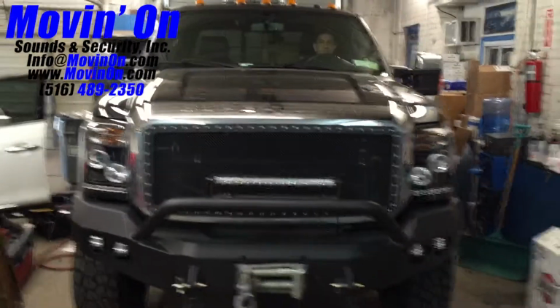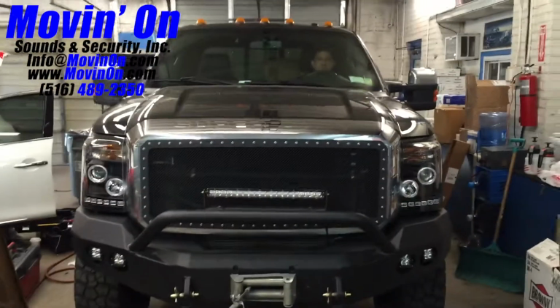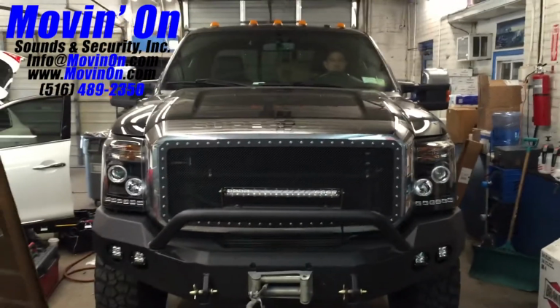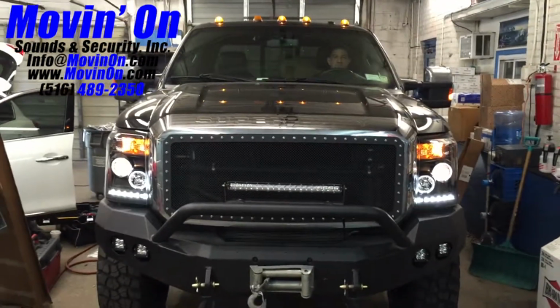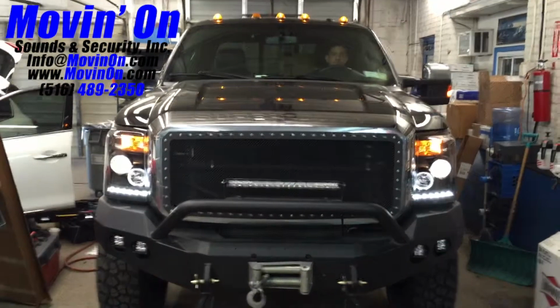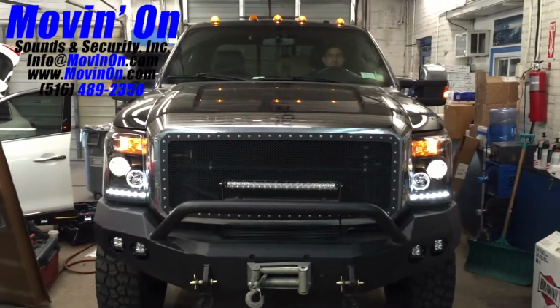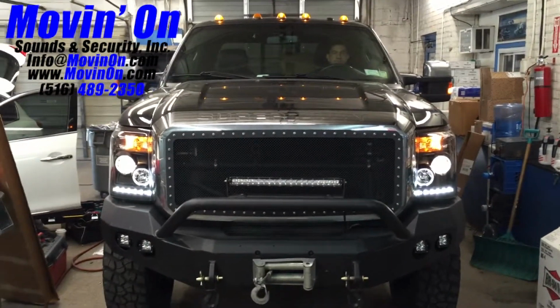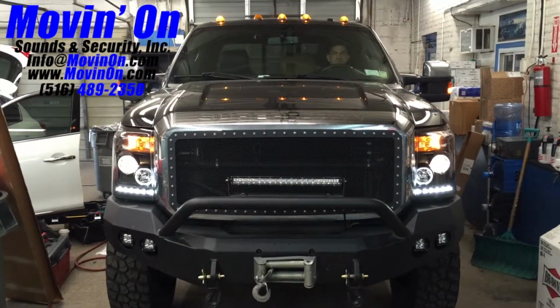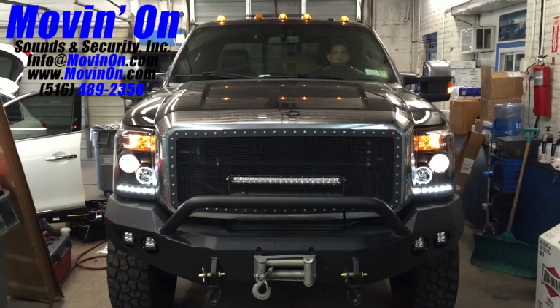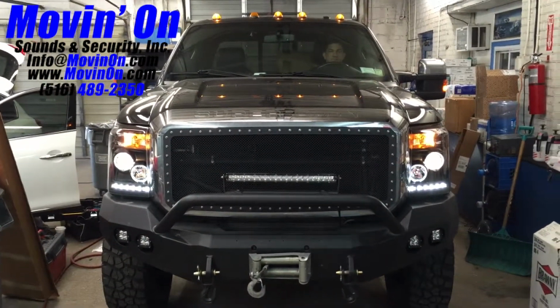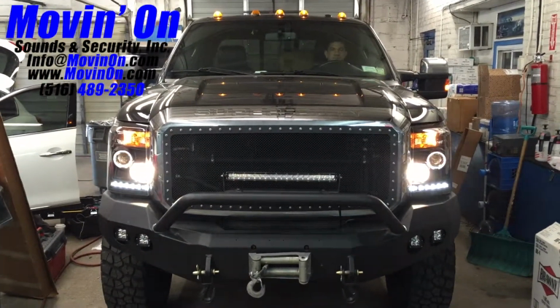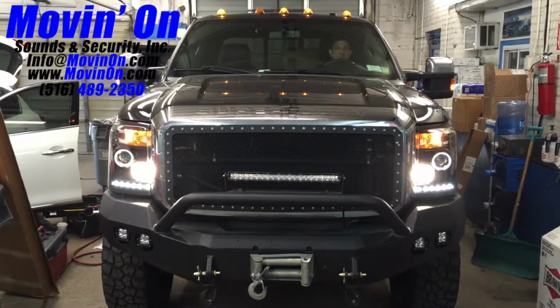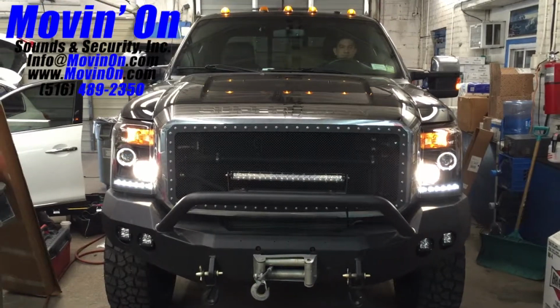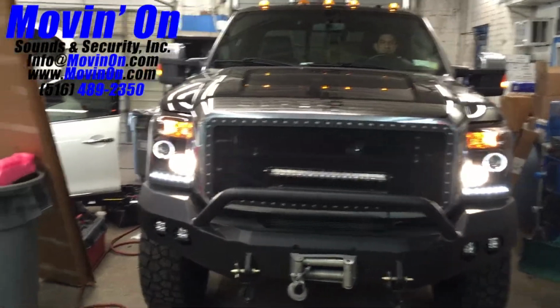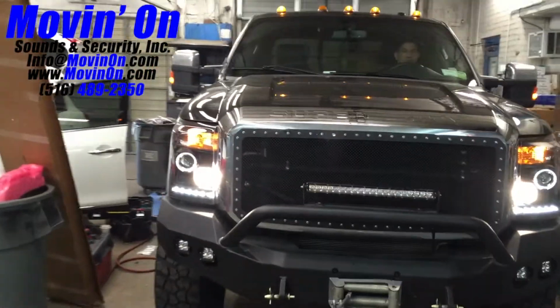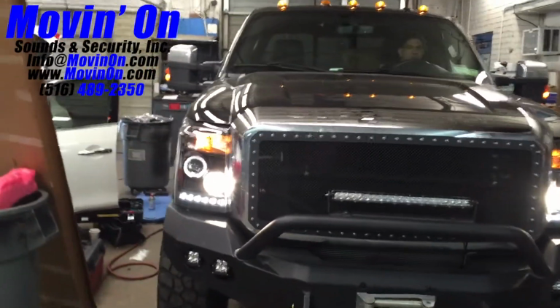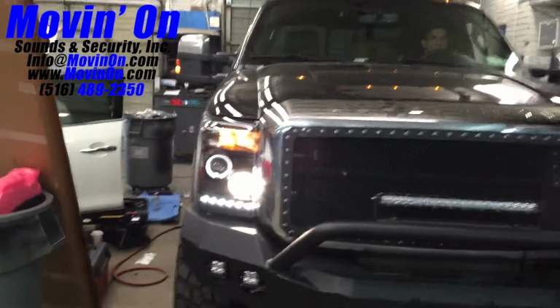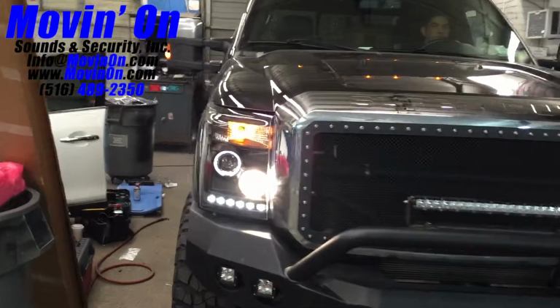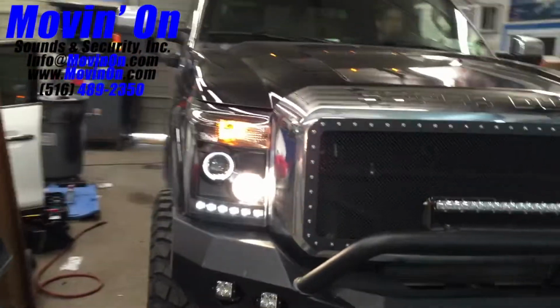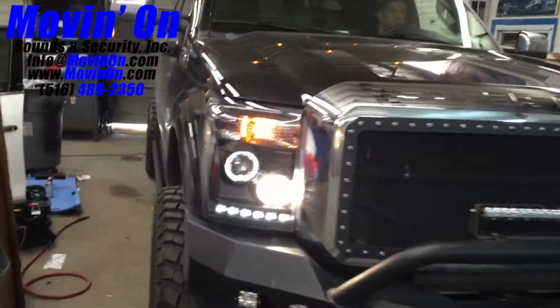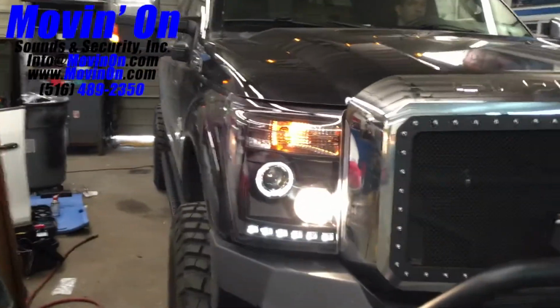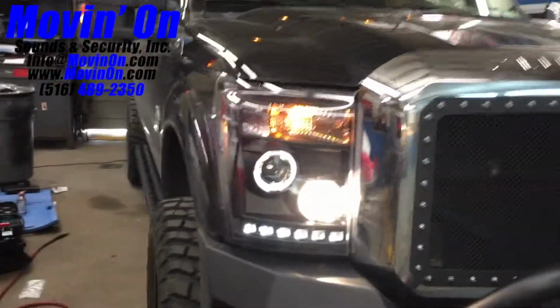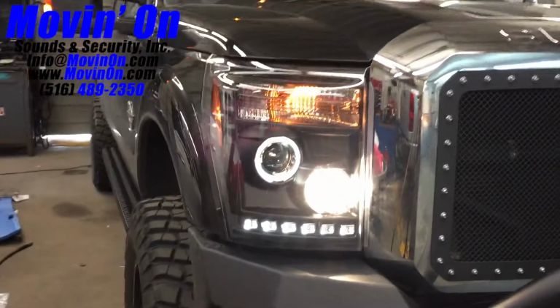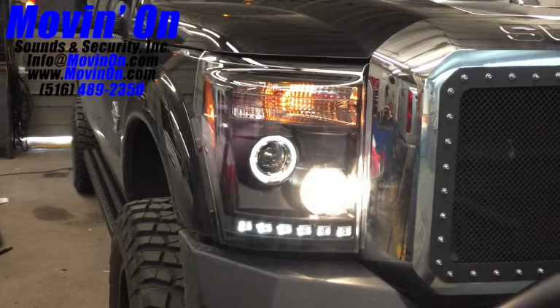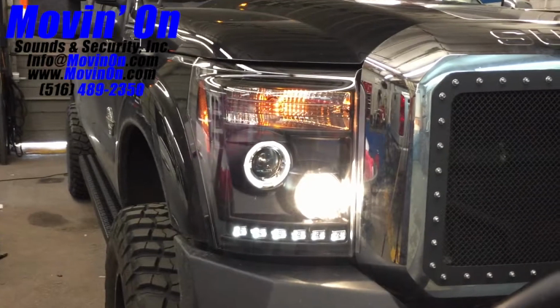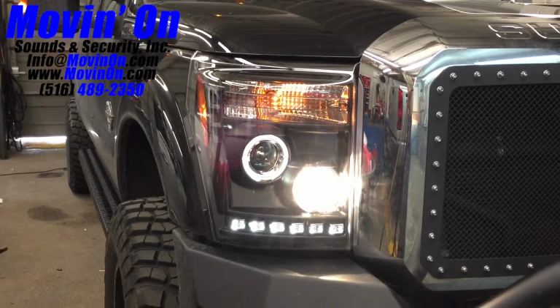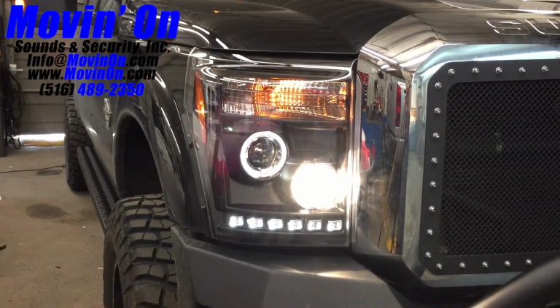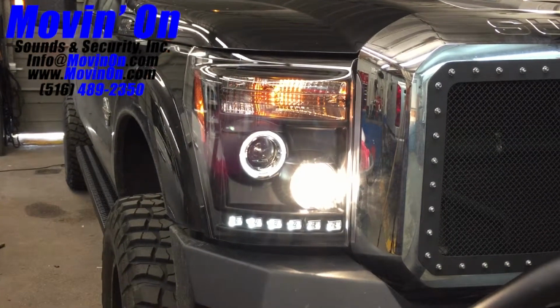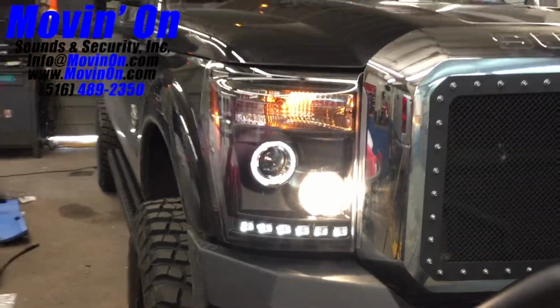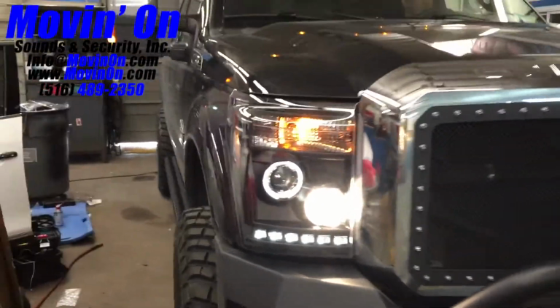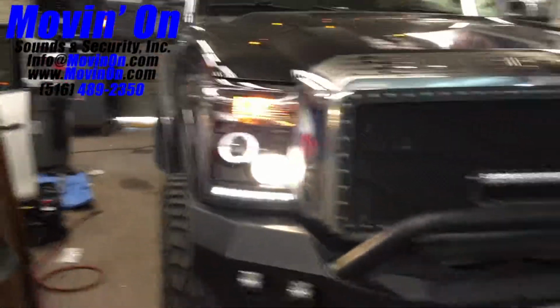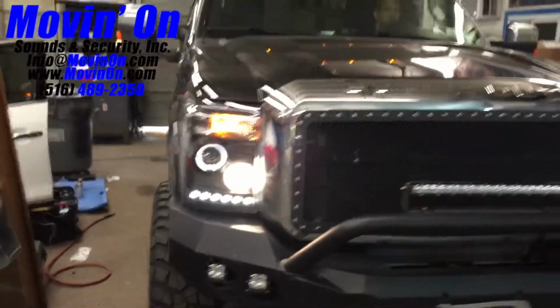I'm going to turn them on for you here. Turn the headlights on for you and zoom in close to the aftermarket projector headlight housing — see the LEDs on the bottom and the halo ring.